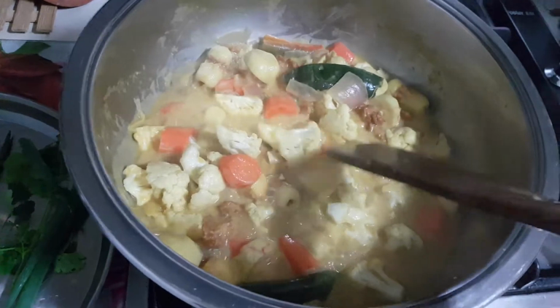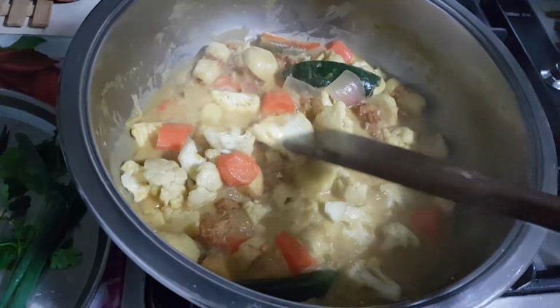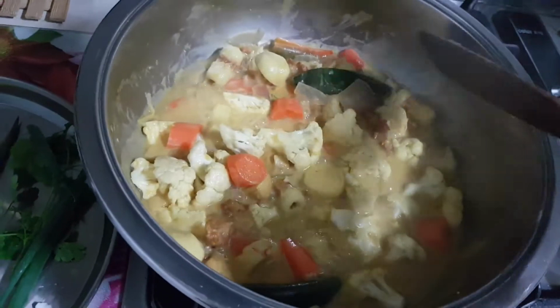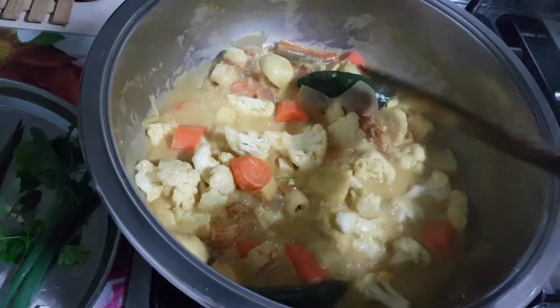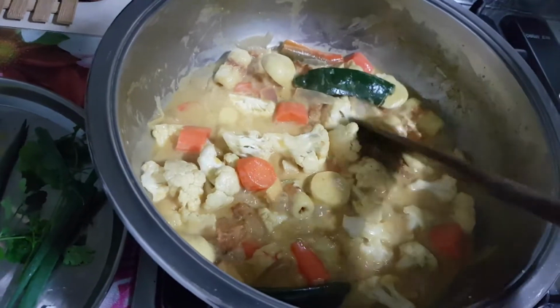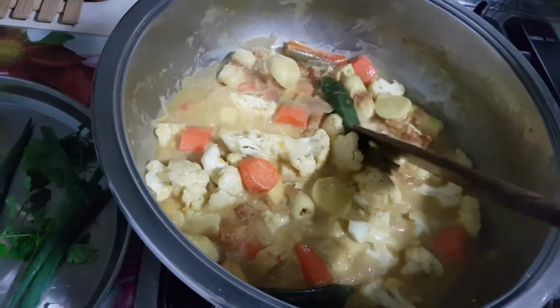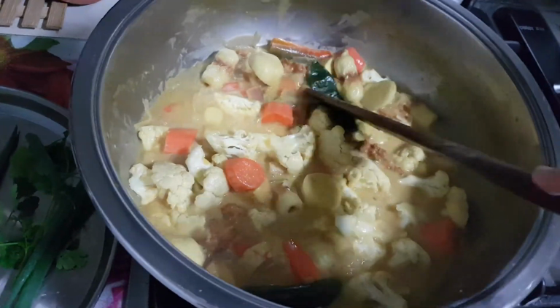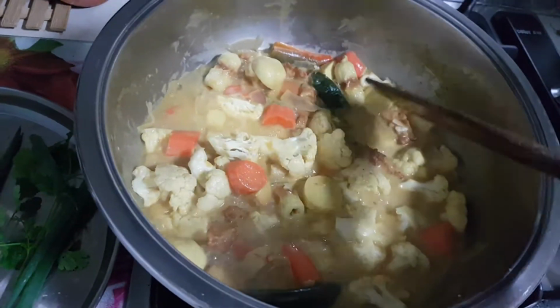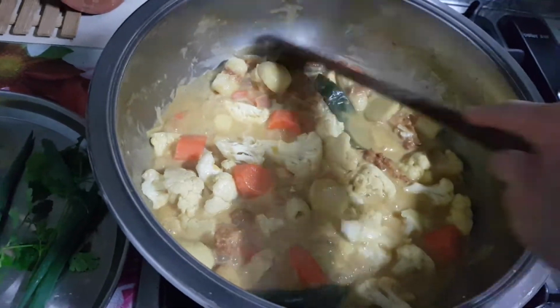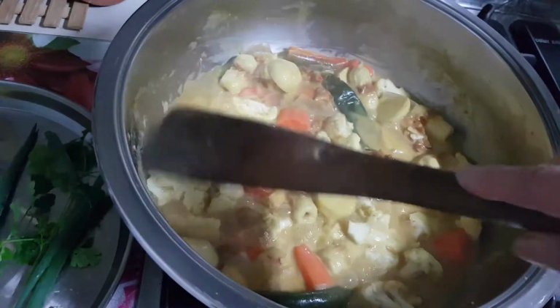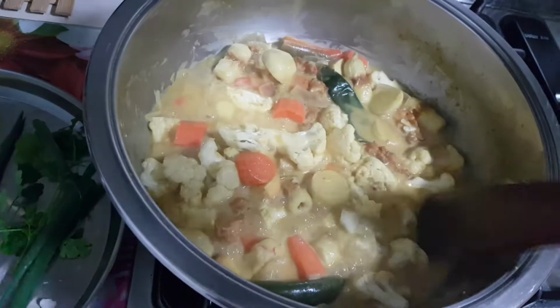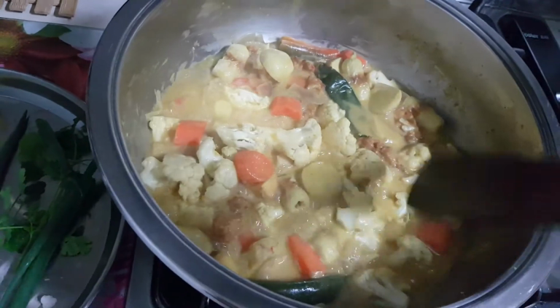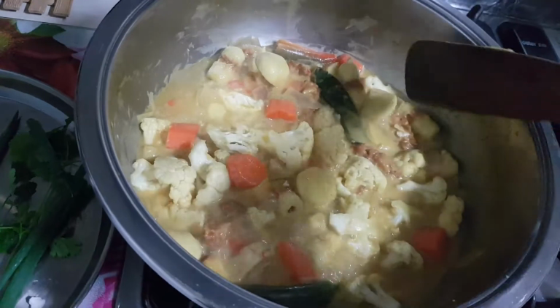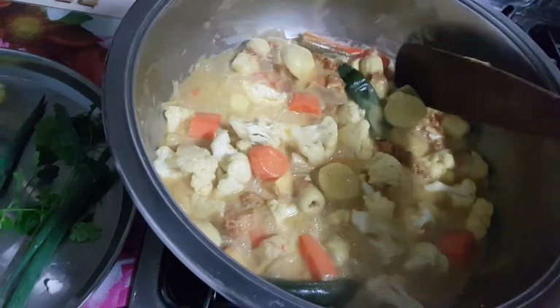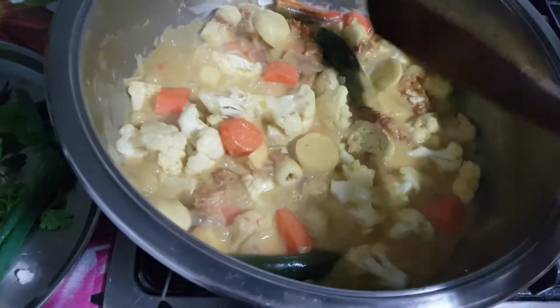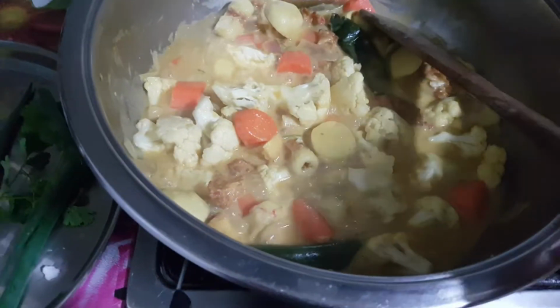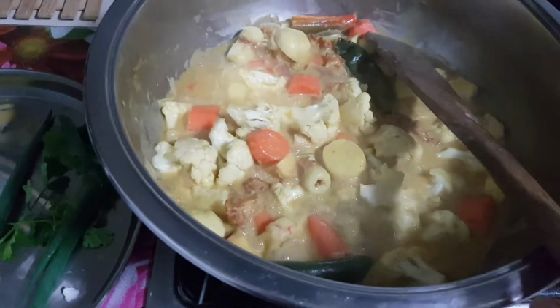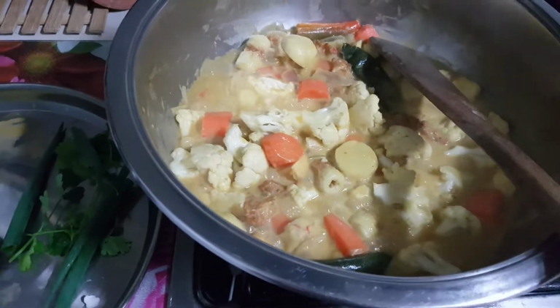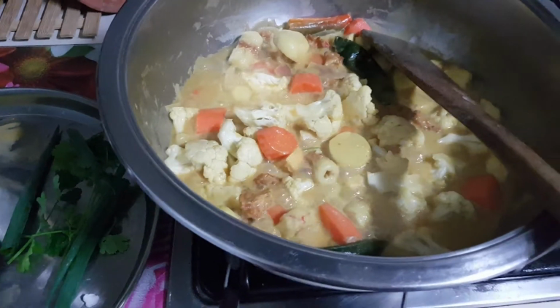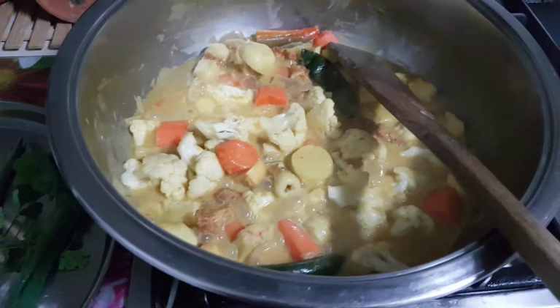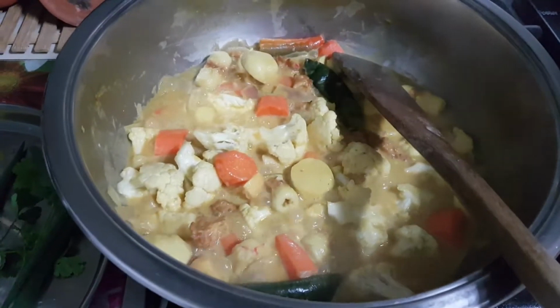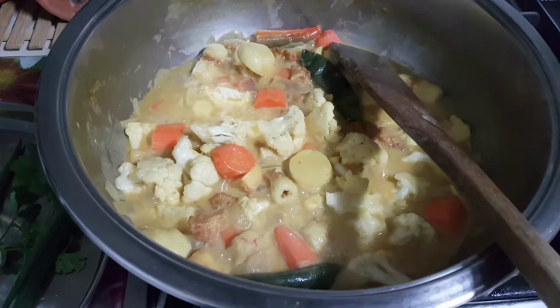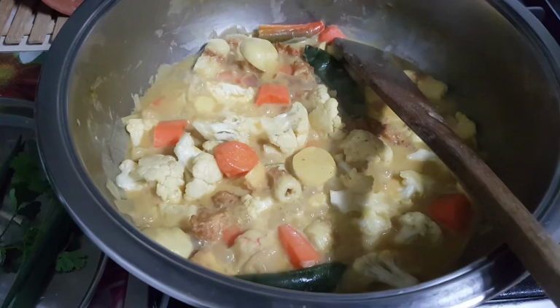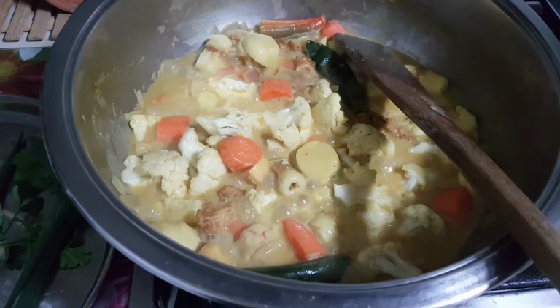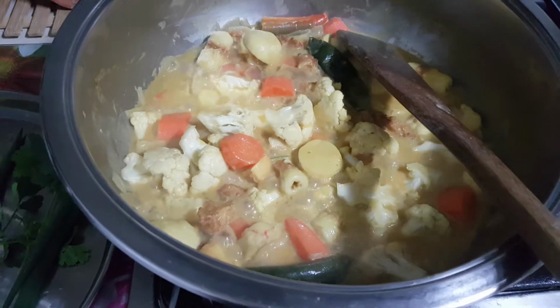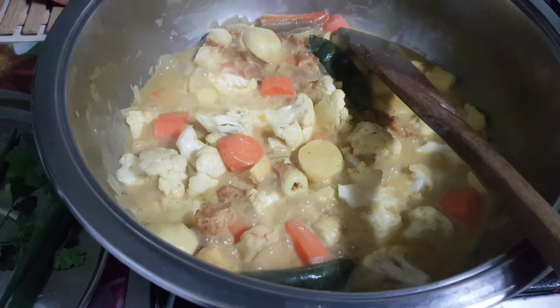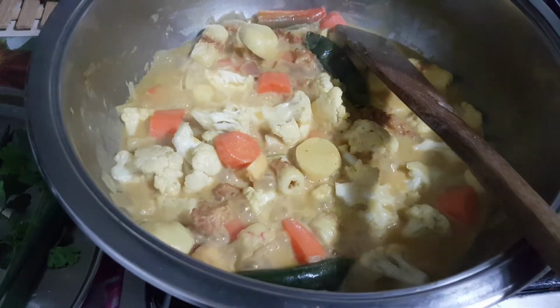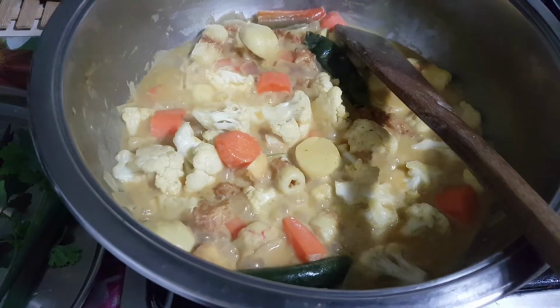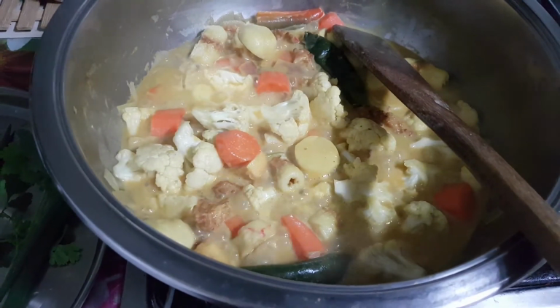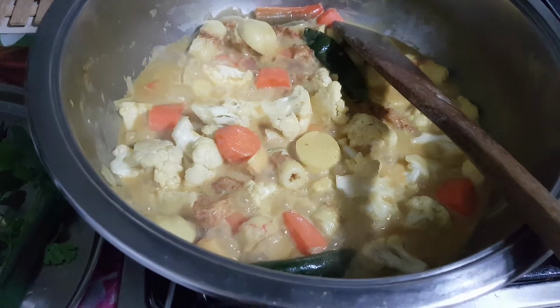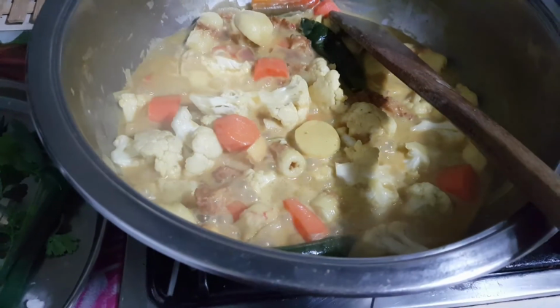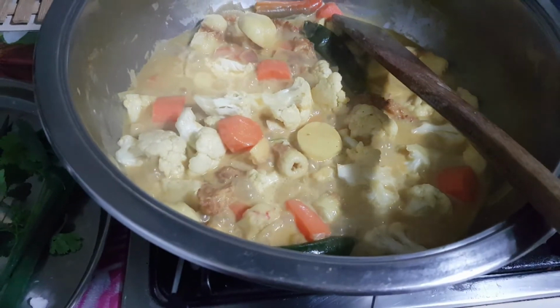Nancy, your cooking friend, giving you recipe ideas. If you want it more hot, add more fresh chili, especially the bird's eye chili. Thank you, bye — your choice is yours. Please subscribe to my cooking video and like it.